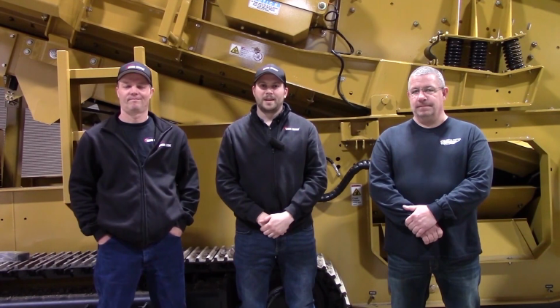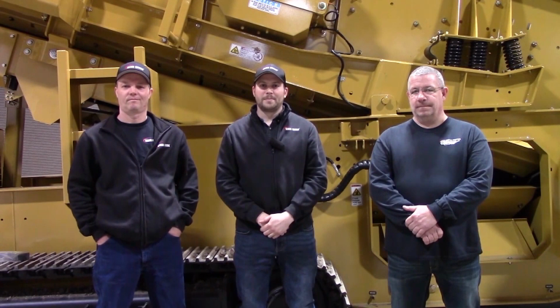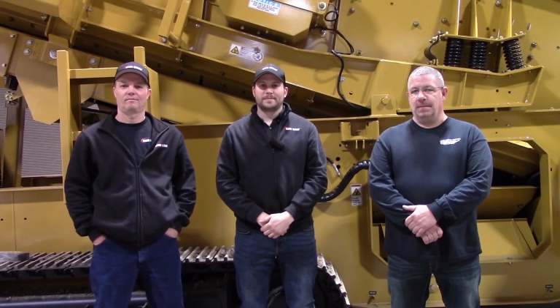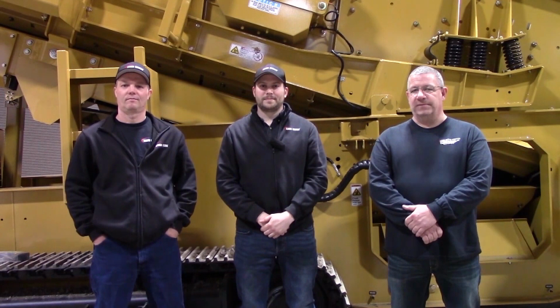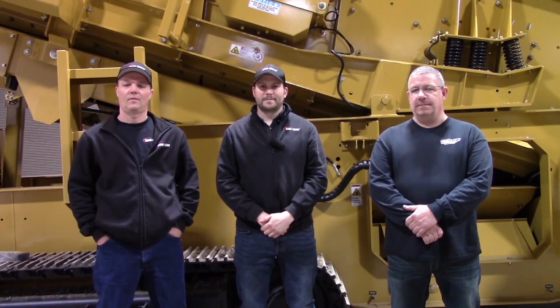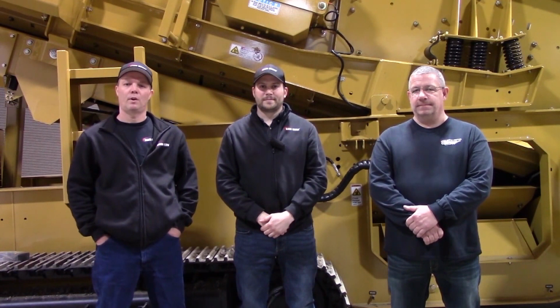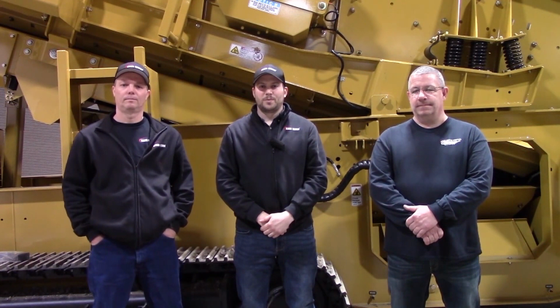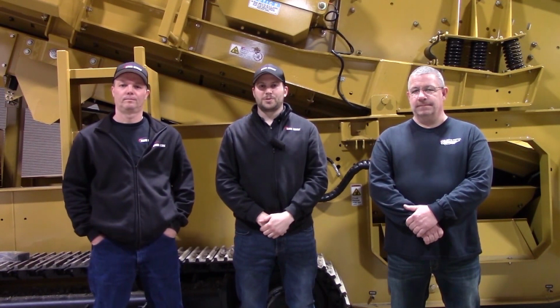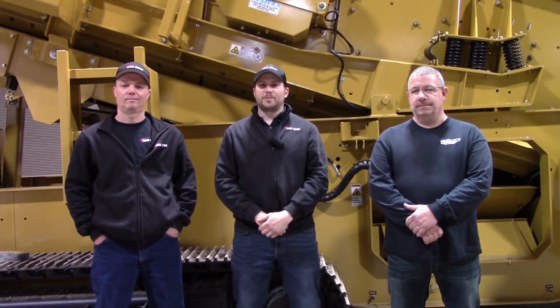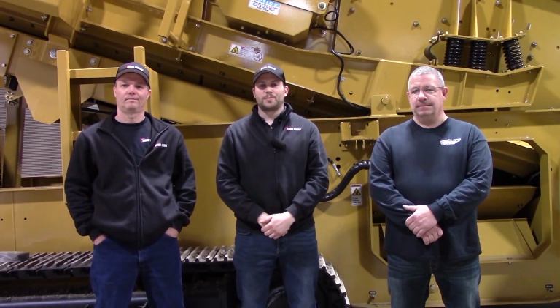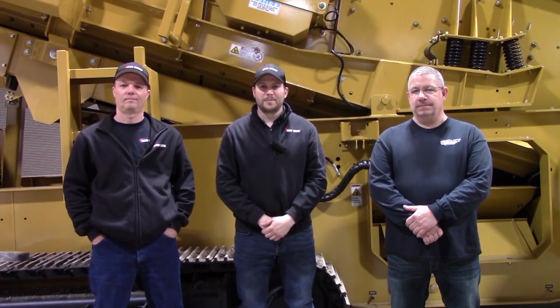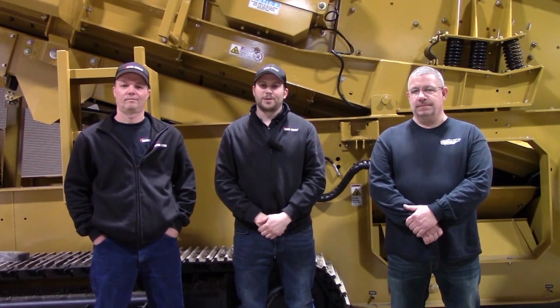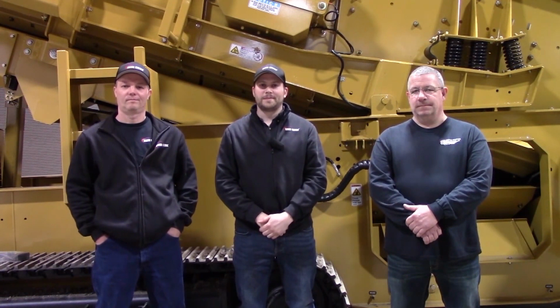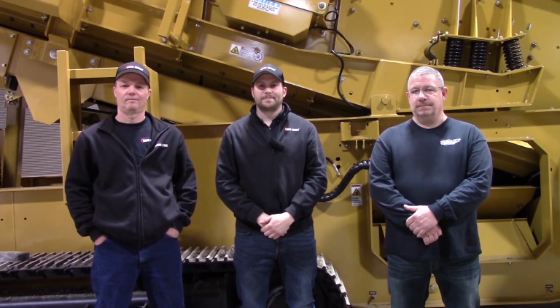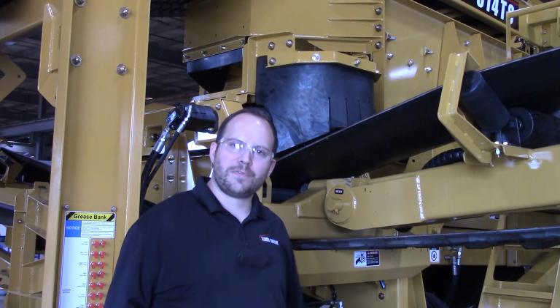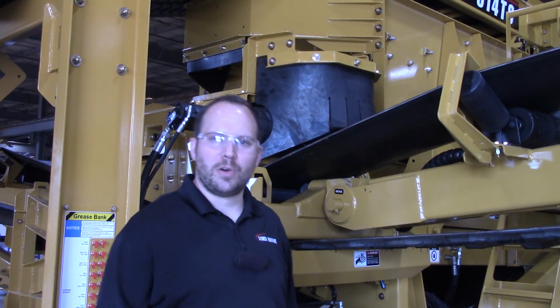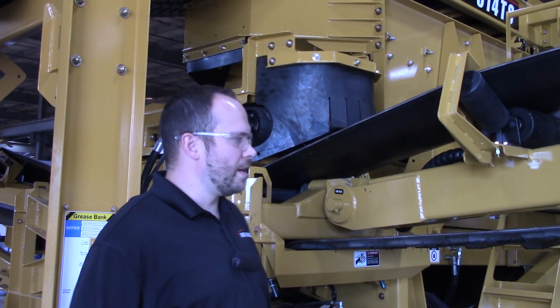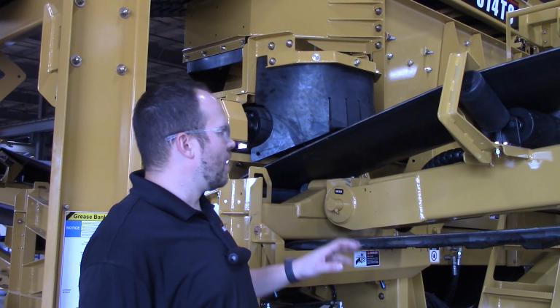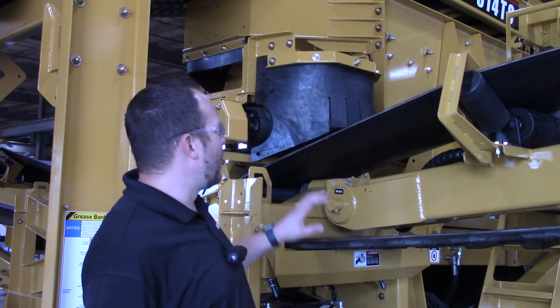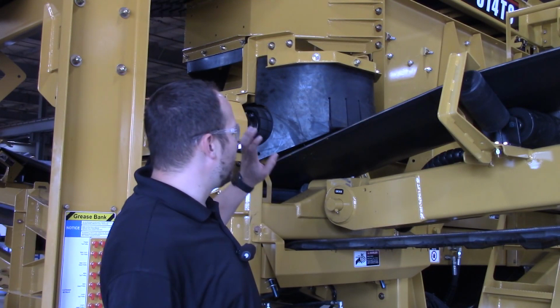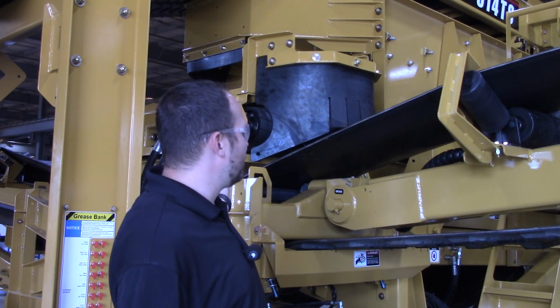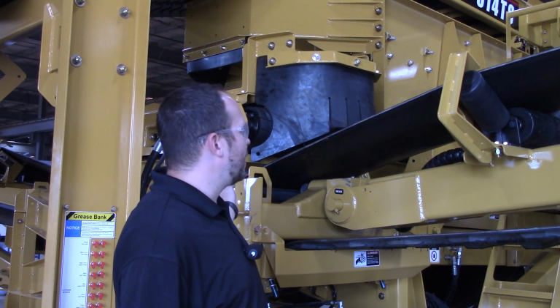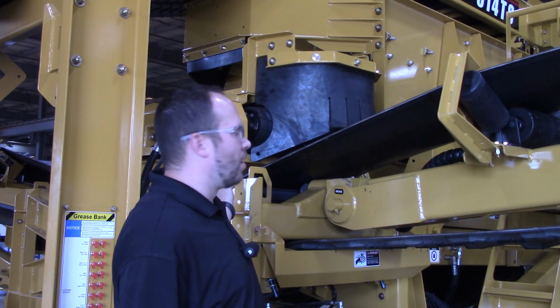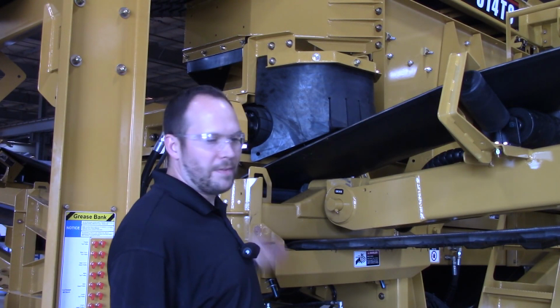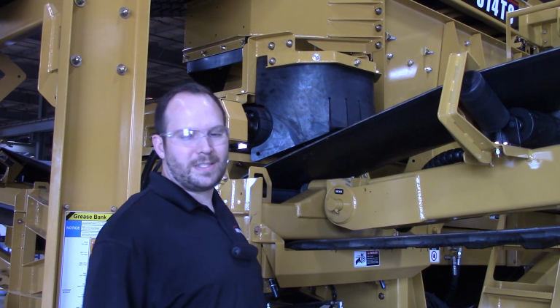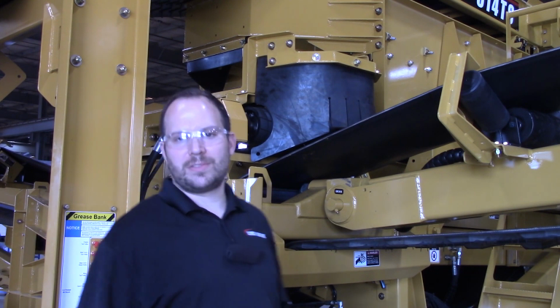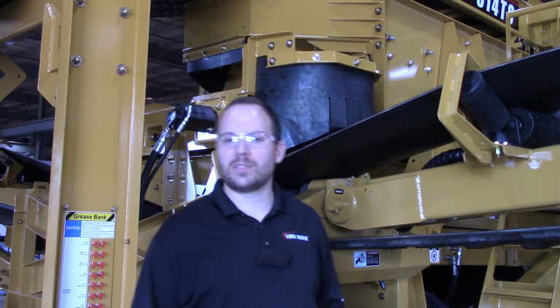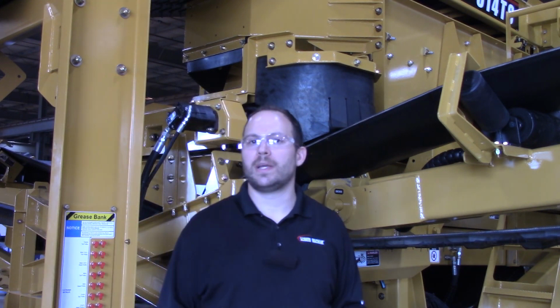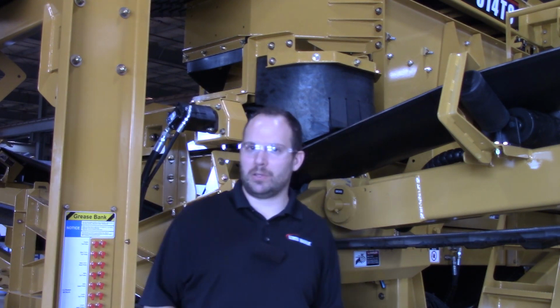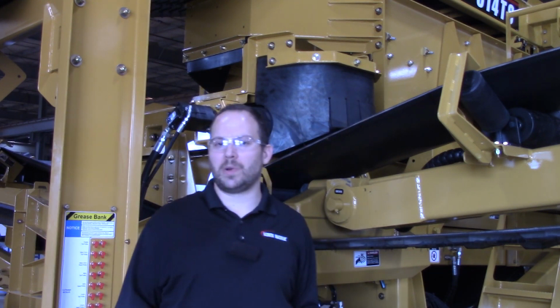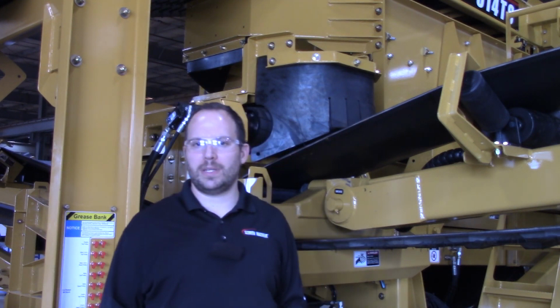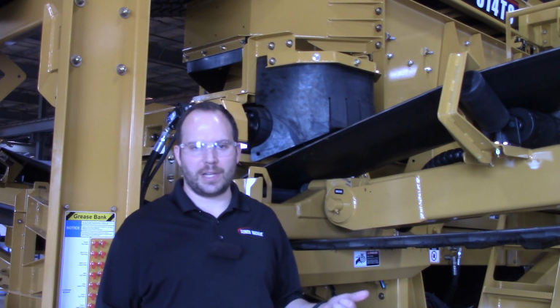Hi, I'm Mike. I'm Scott and I'm Mark. We are your Screen Machine product support team and here's another quick tip. In this video we are talking about a new update to our 514 TS or TS3 model — 2023 year changes.